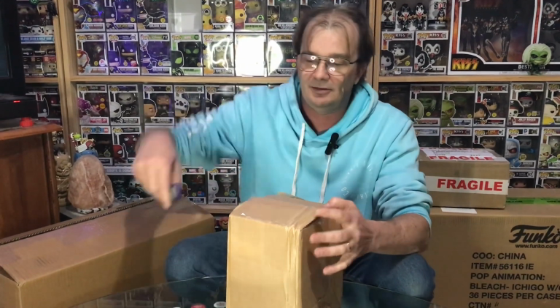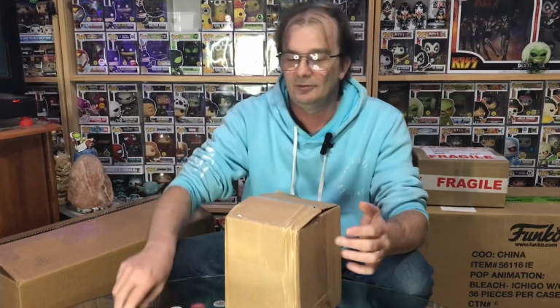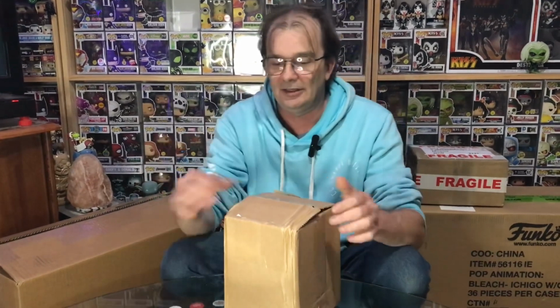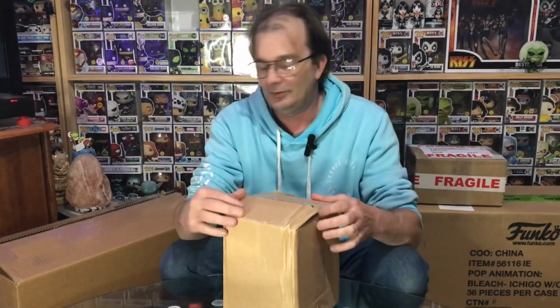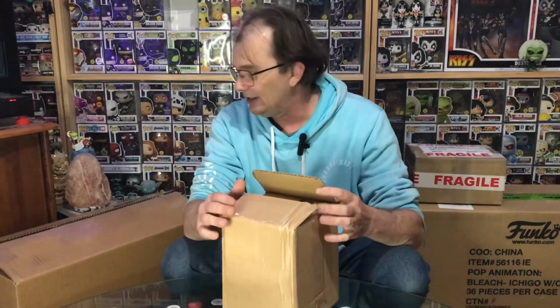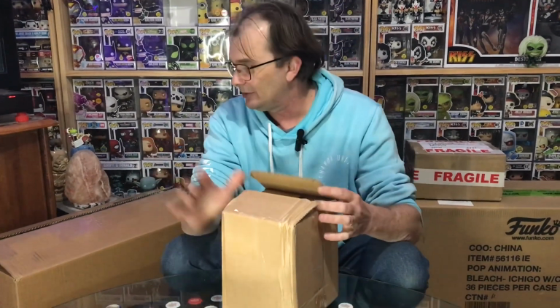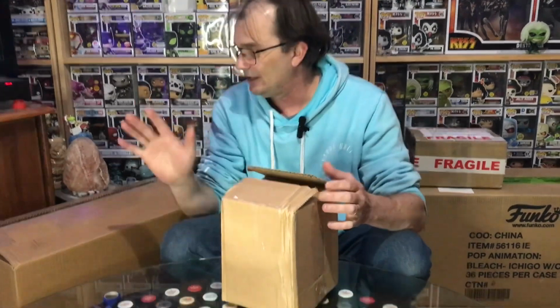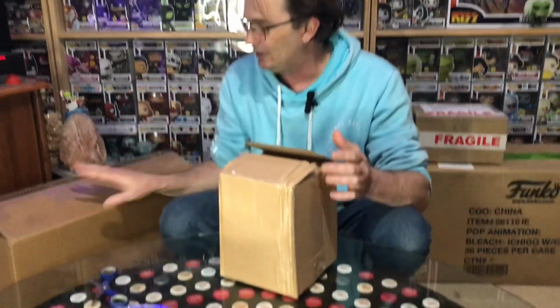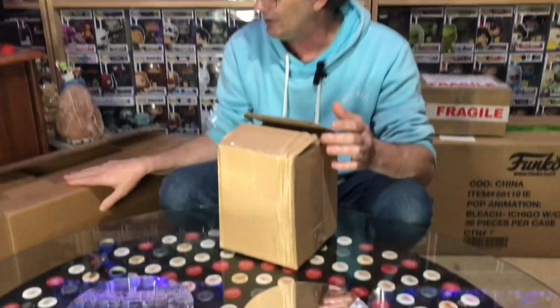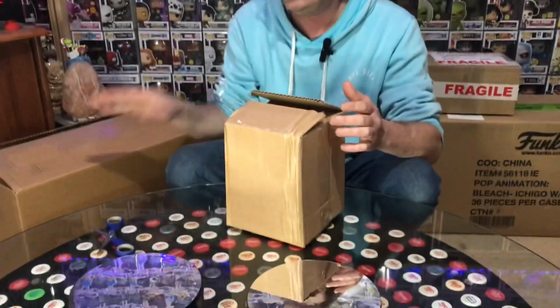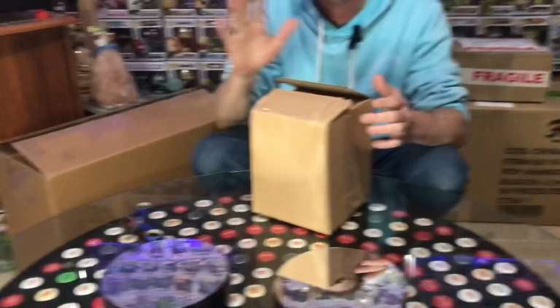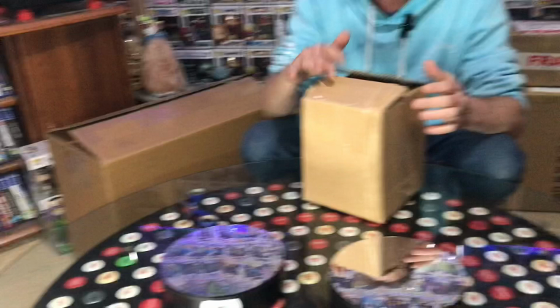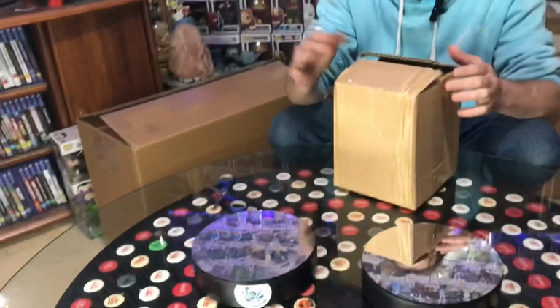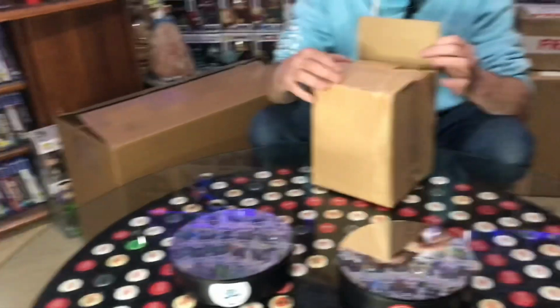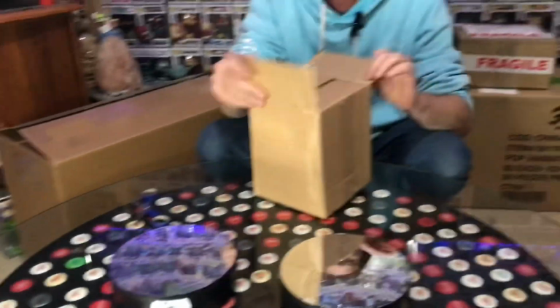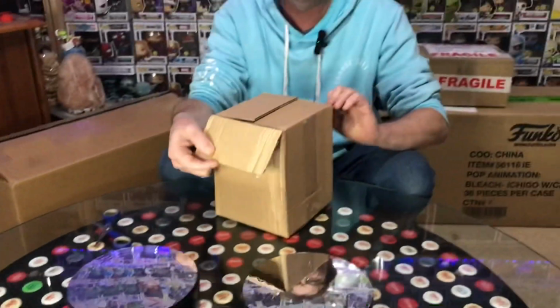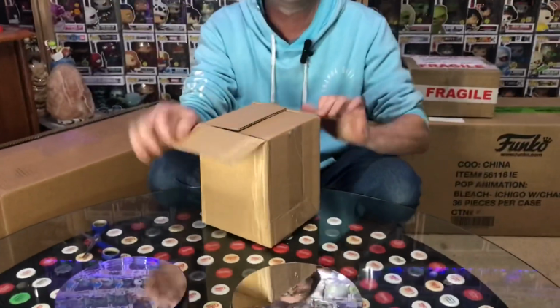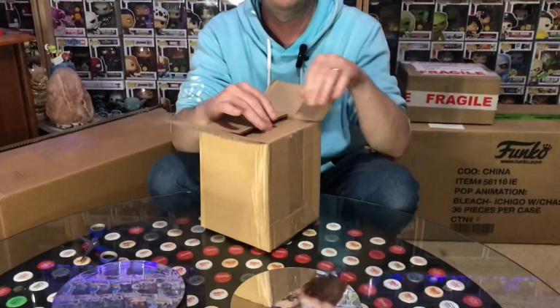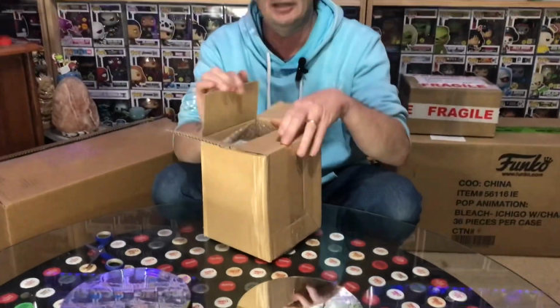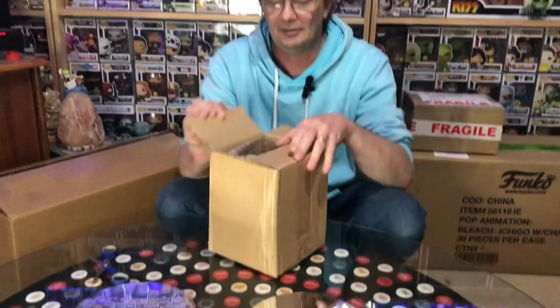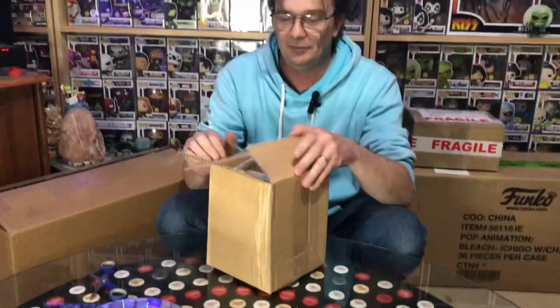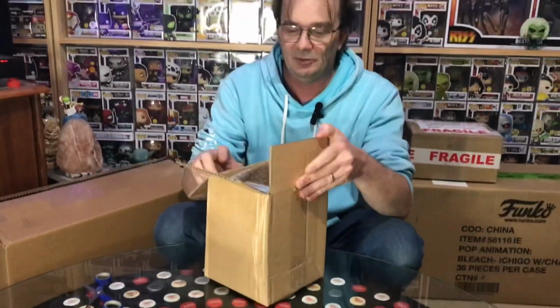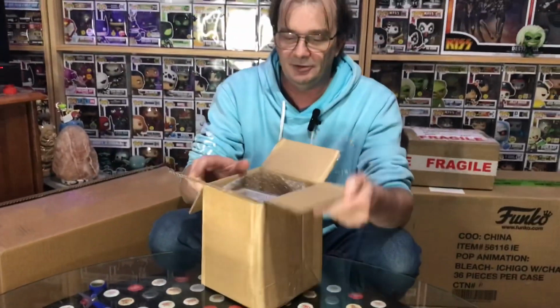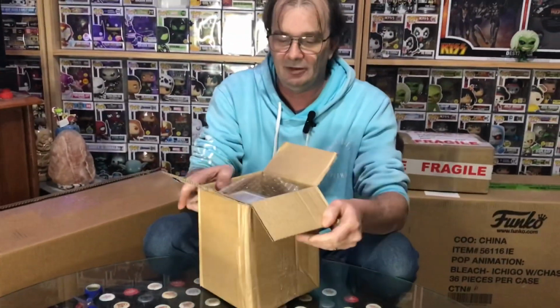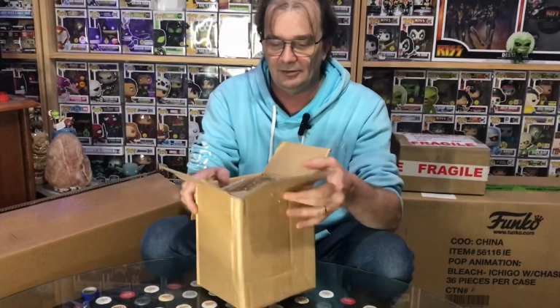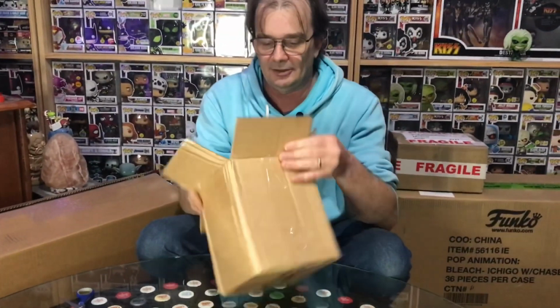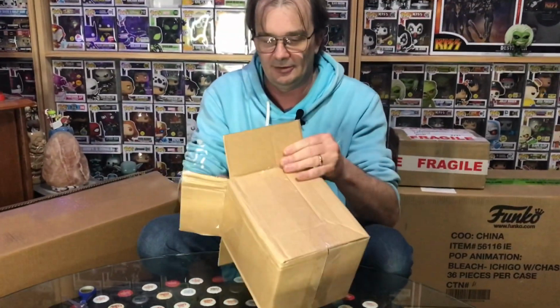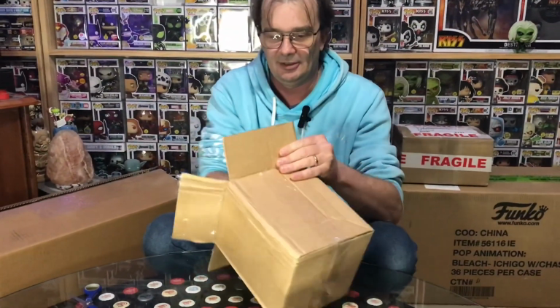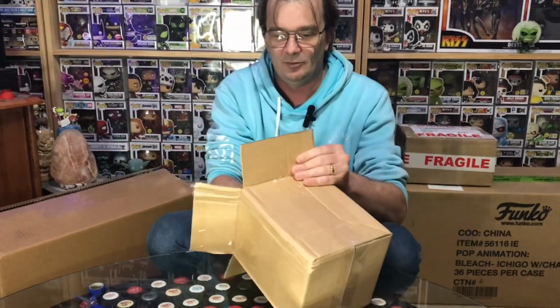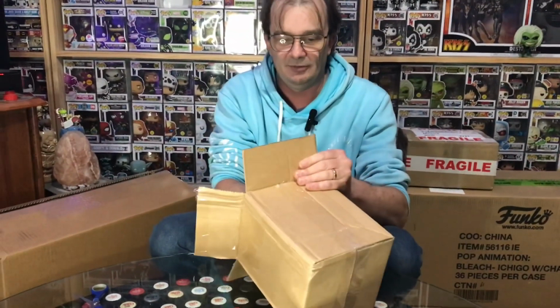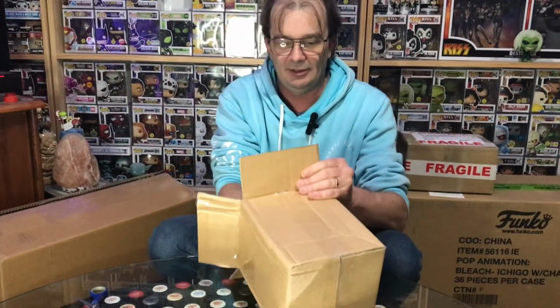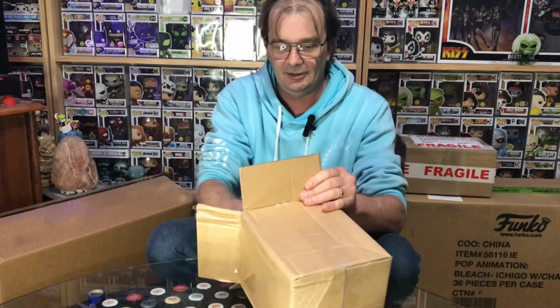All right, we'll get into opening these. We've got seven — six in here, one here — and we'll see what we can get. See if we can get one of those grails, that would be really good.